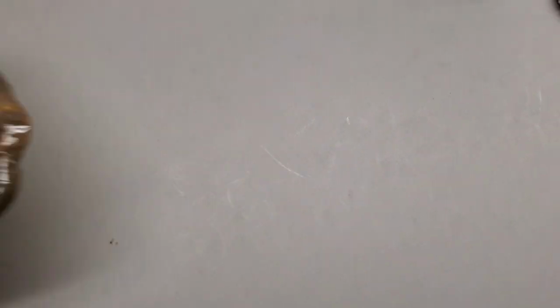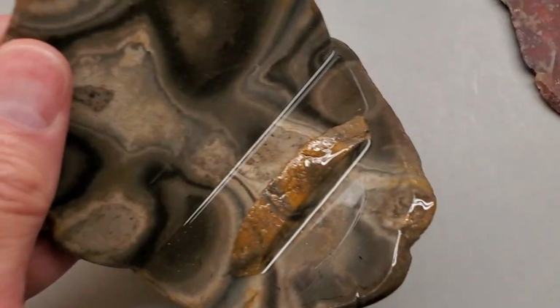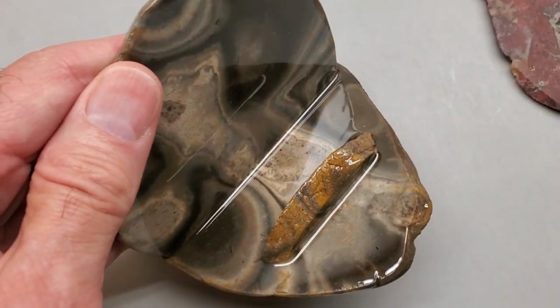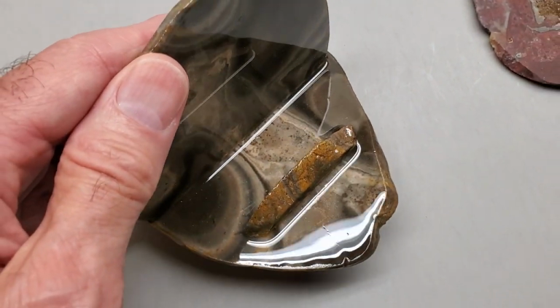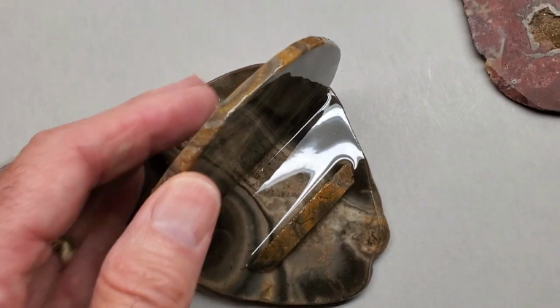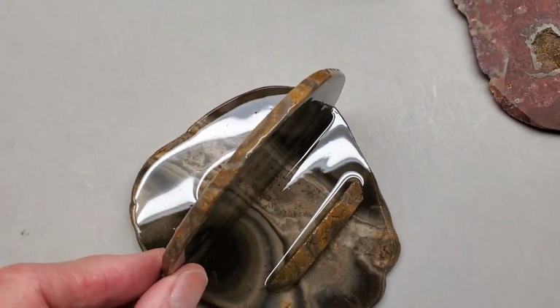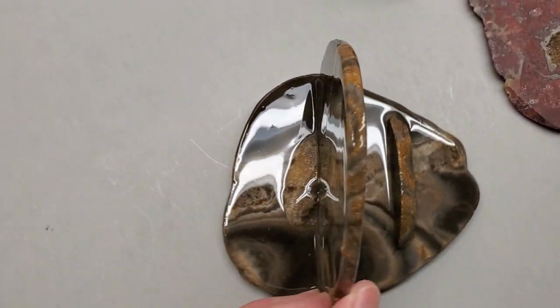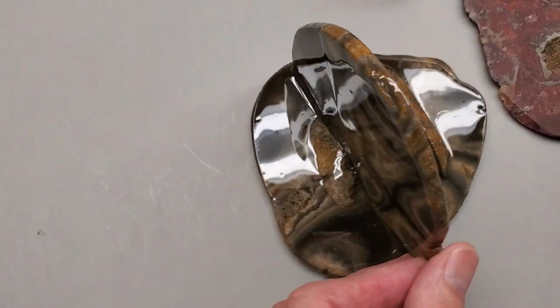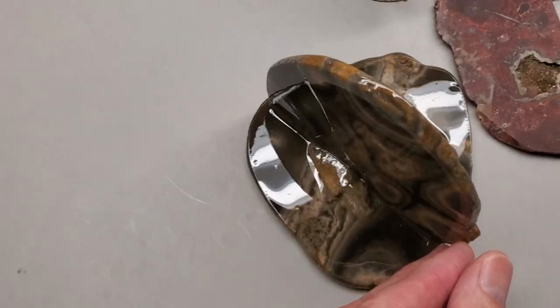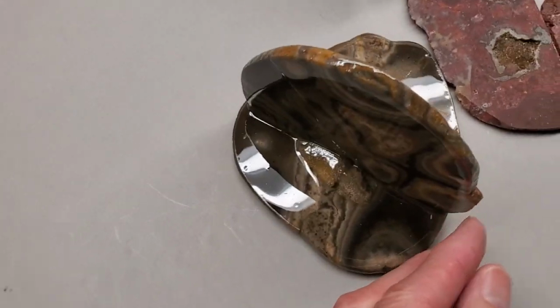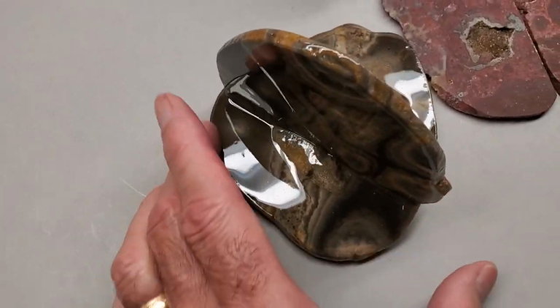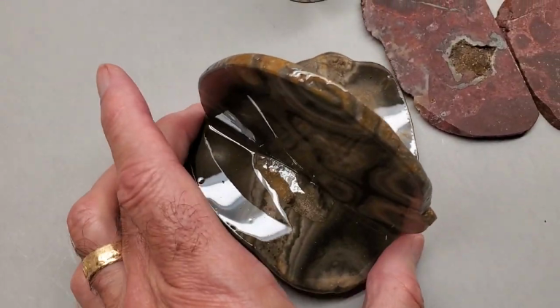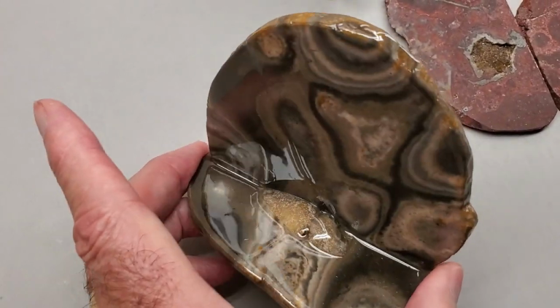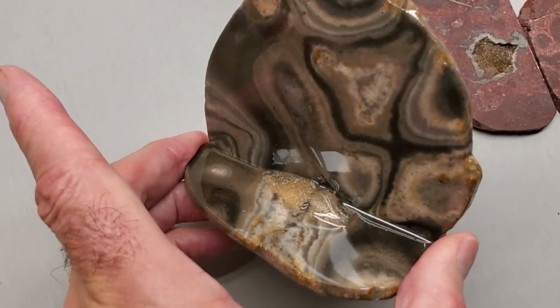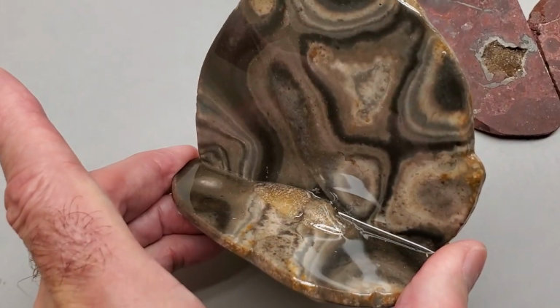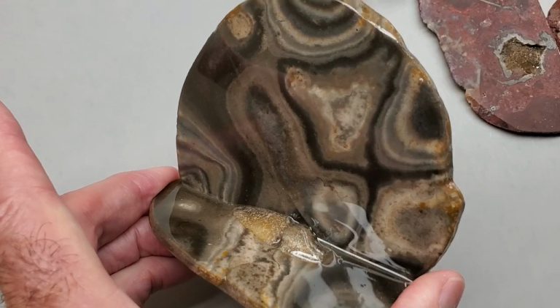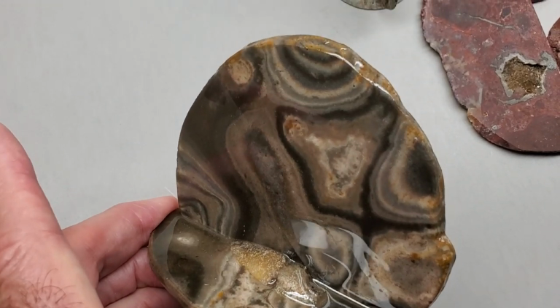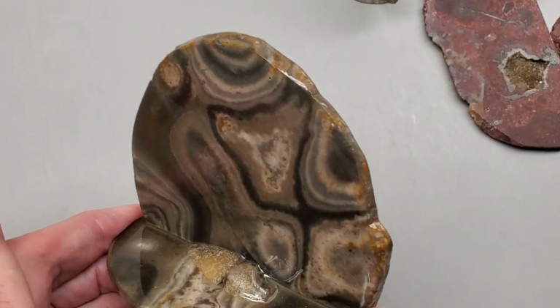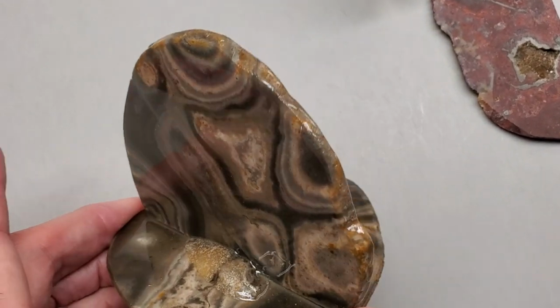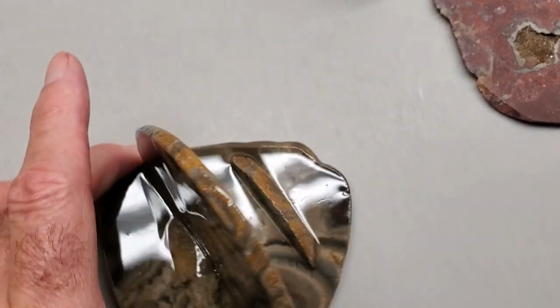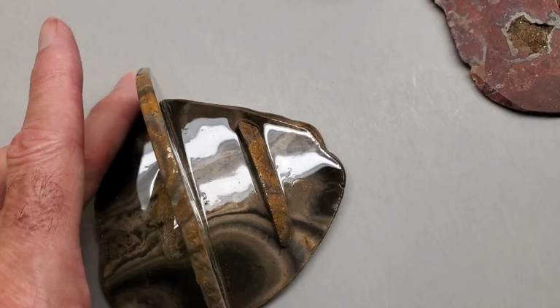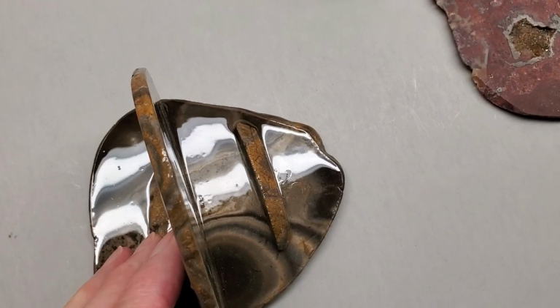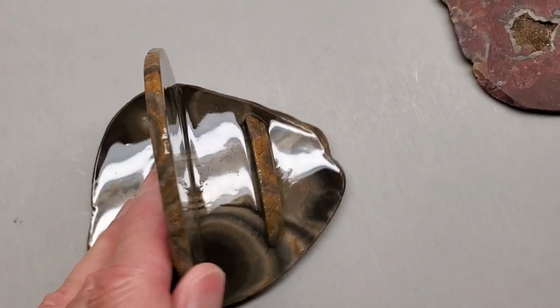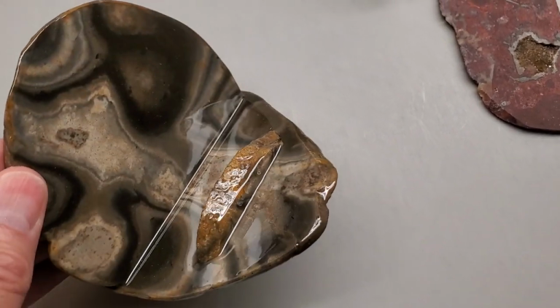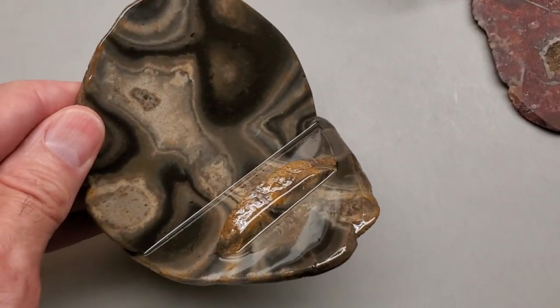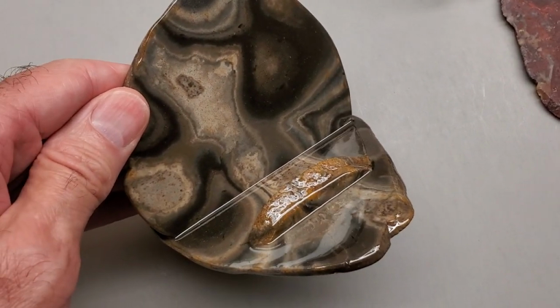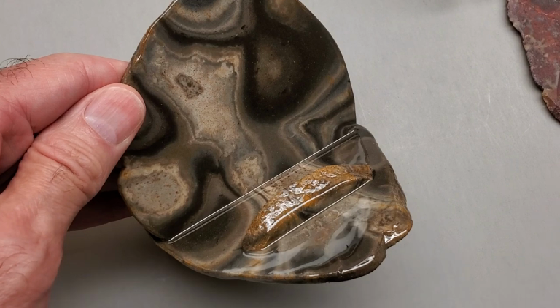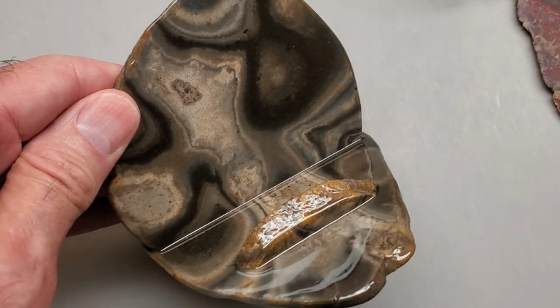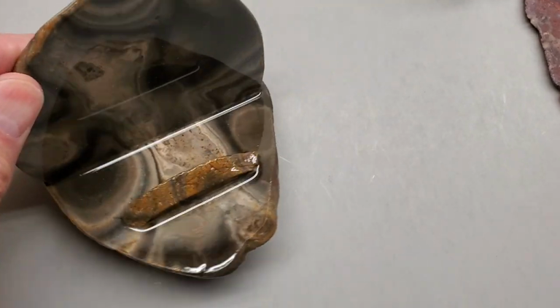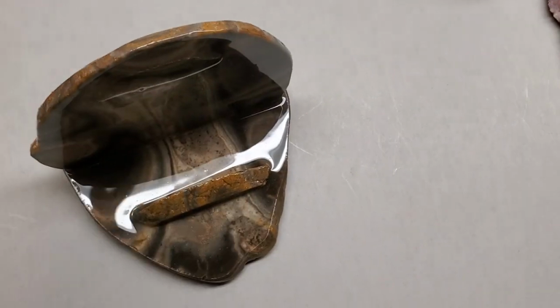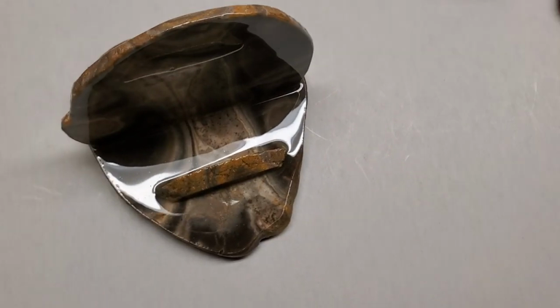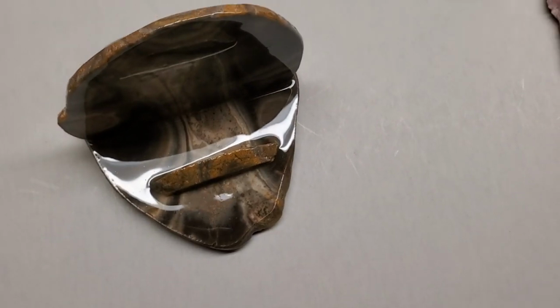This is a finished one. It's been through all the steps, and you can see what a nice looking treasure this is — ready to be yours. Thanks for watching. Bye.